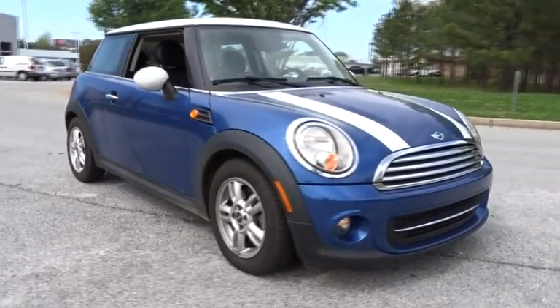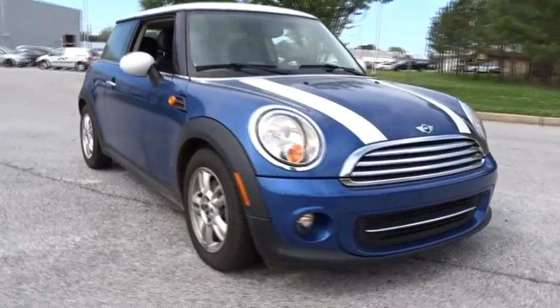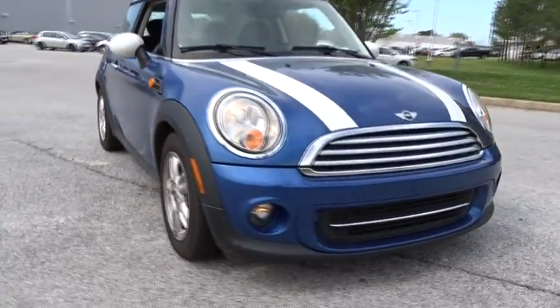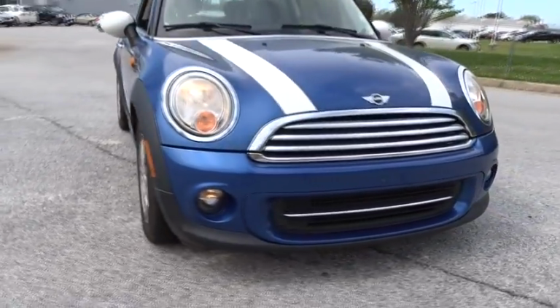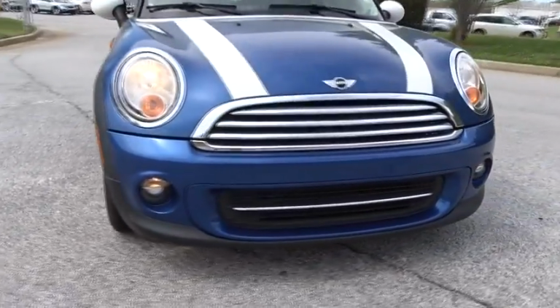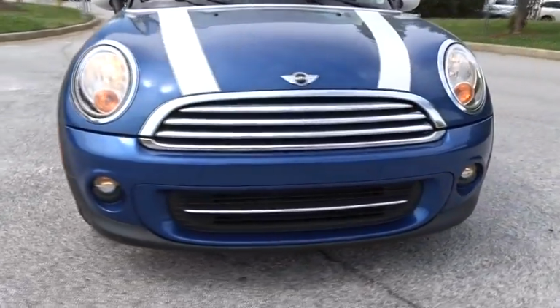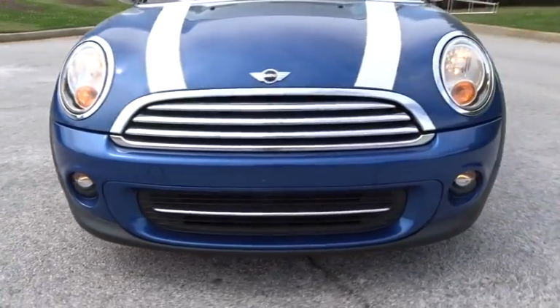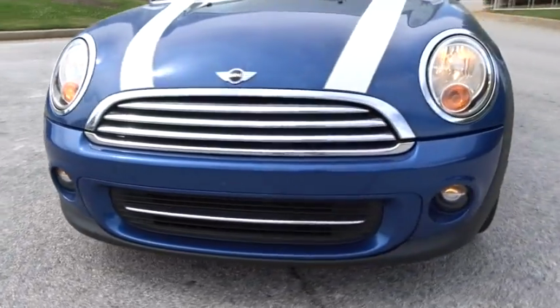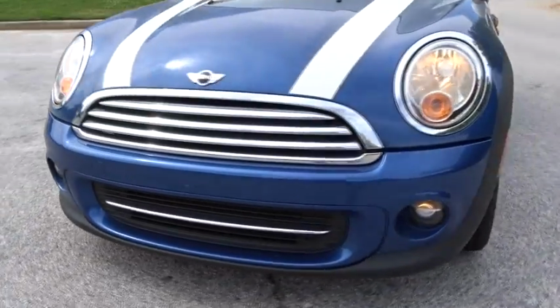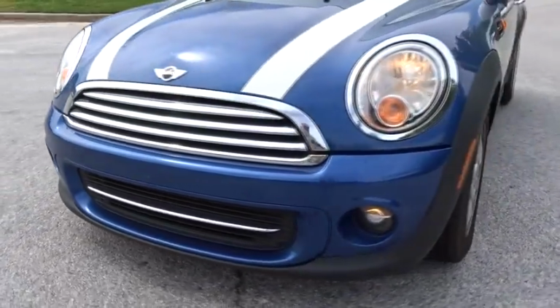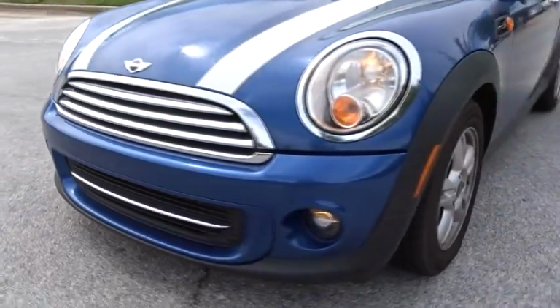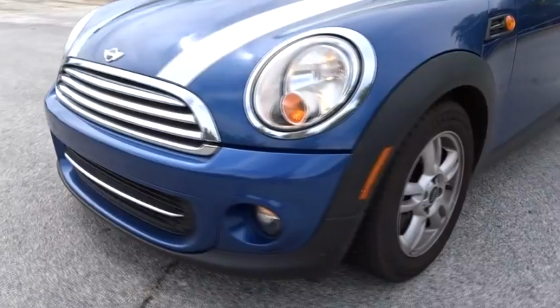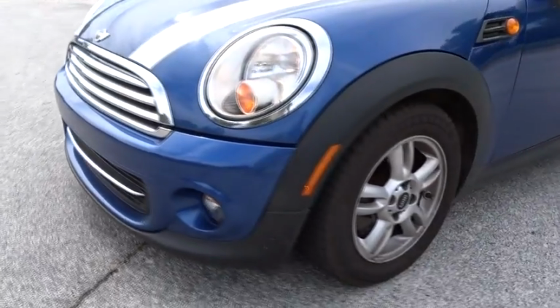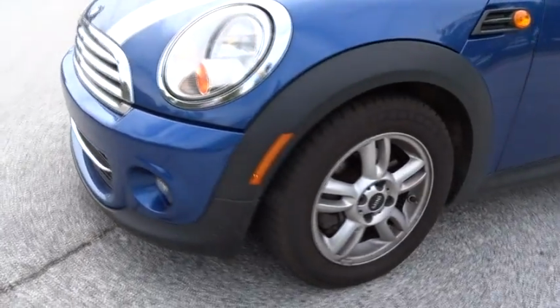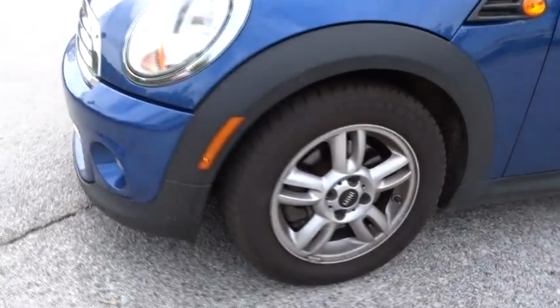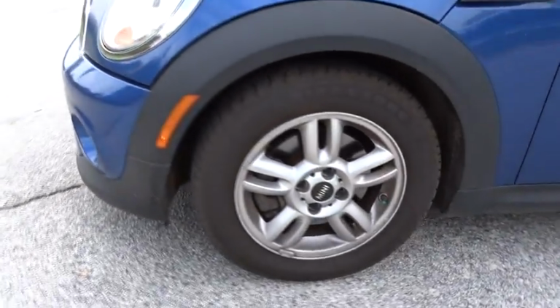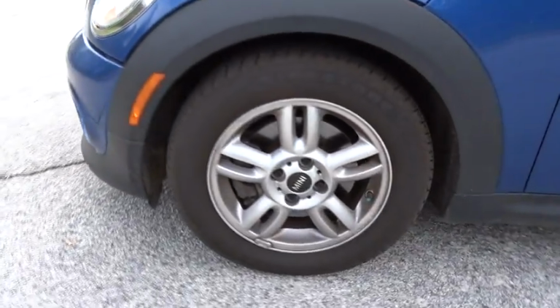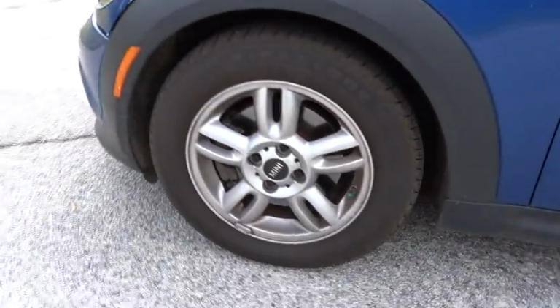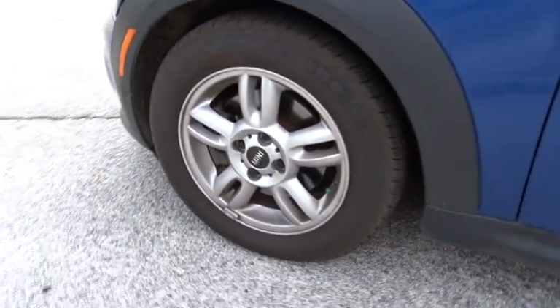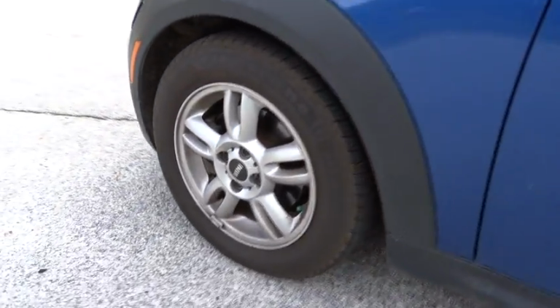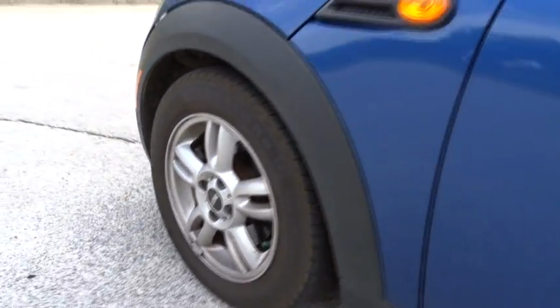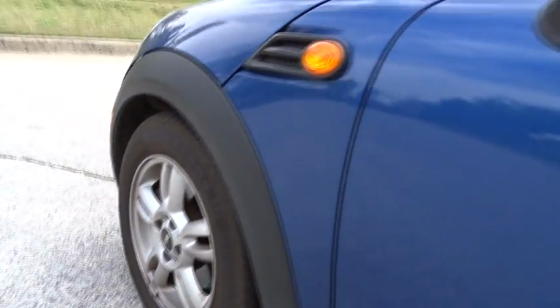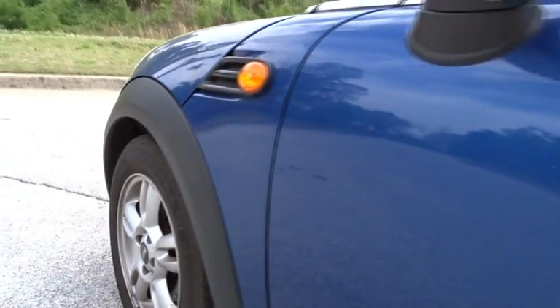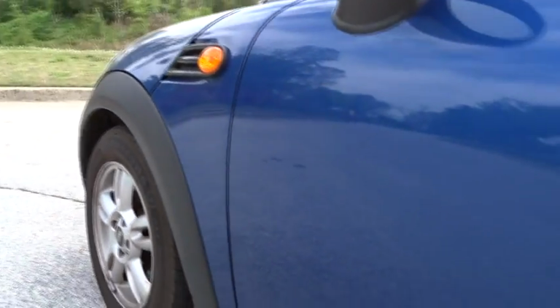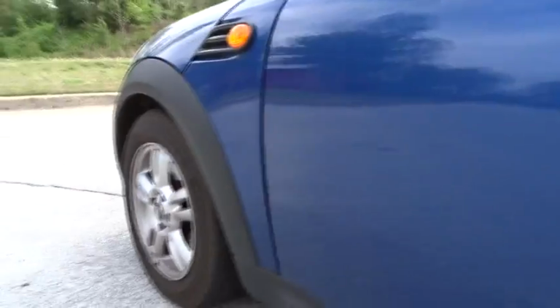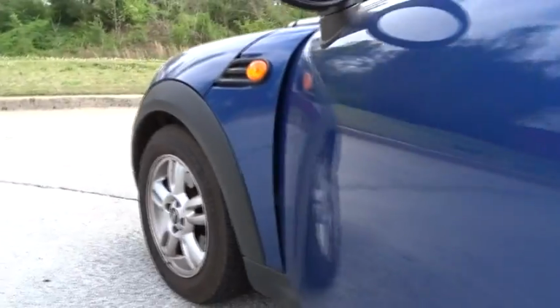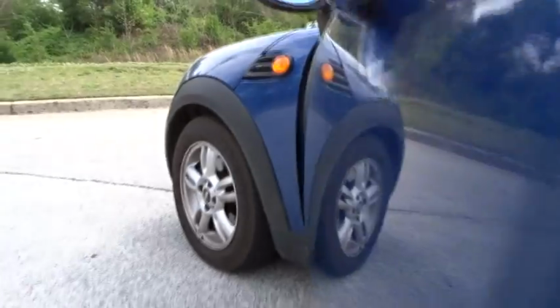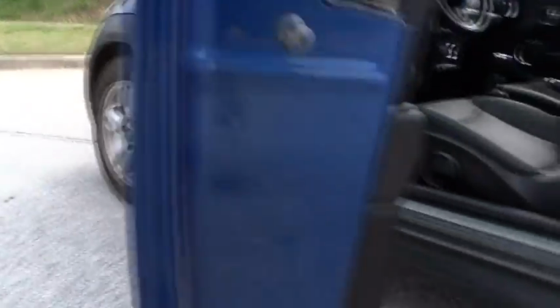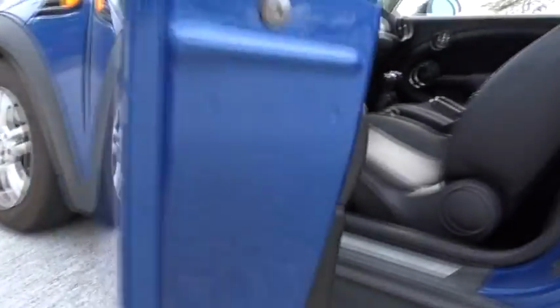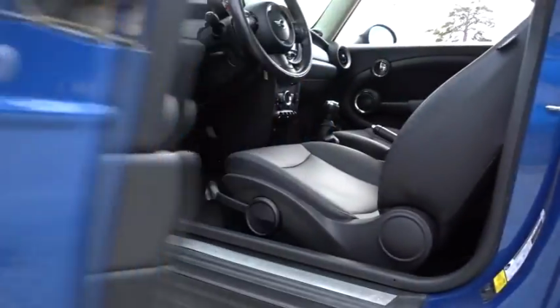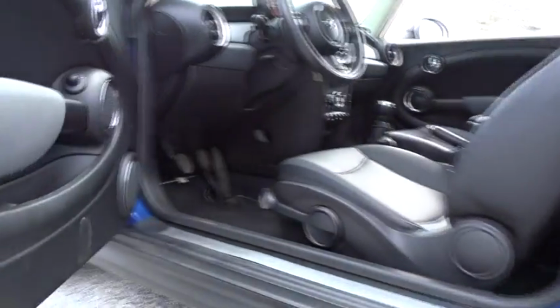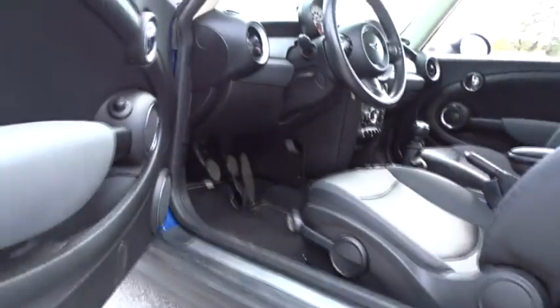Floor mats. Aluminum wheels. Four-wheel disc brakes. Rear defrost. AM FM stereo radio. Front wheel drive. Bucket seats. CD player. MP3 player. Passenger airbag.